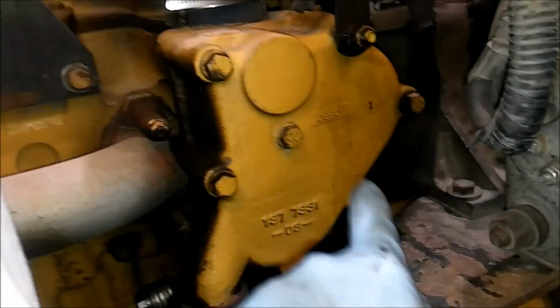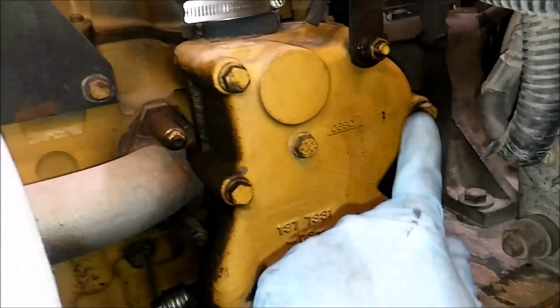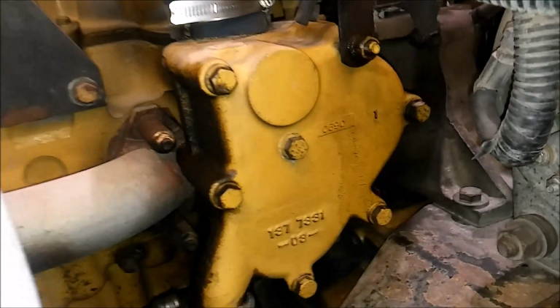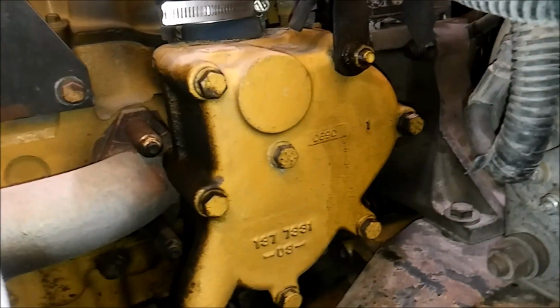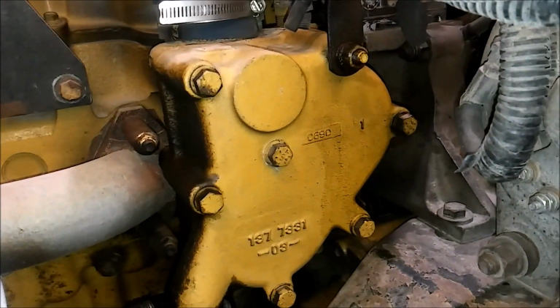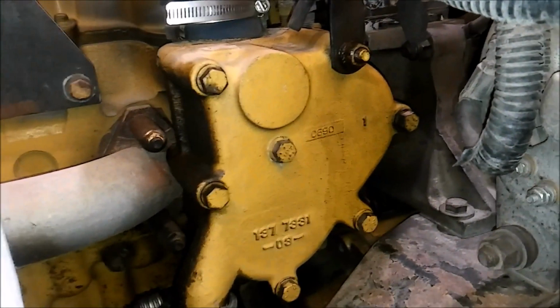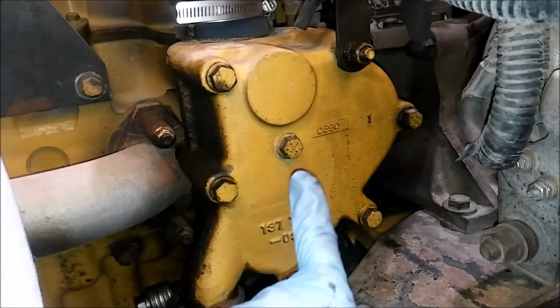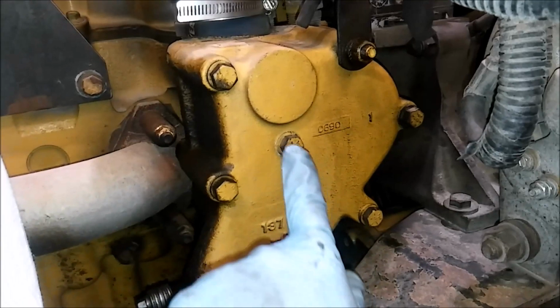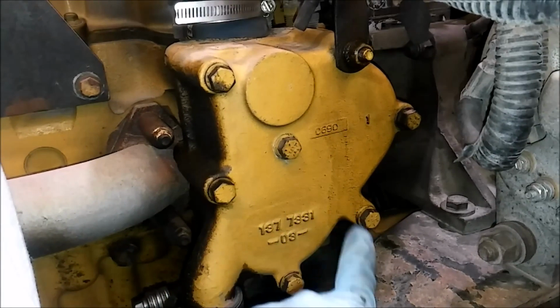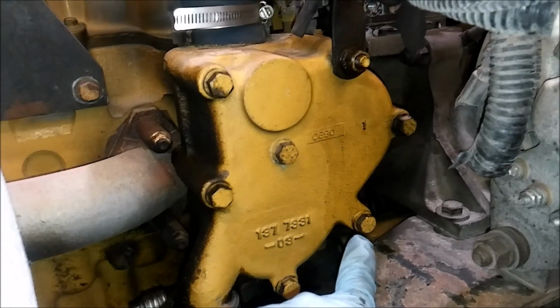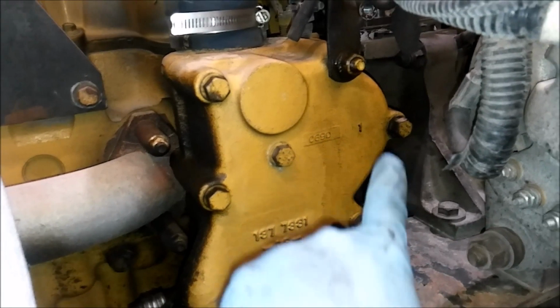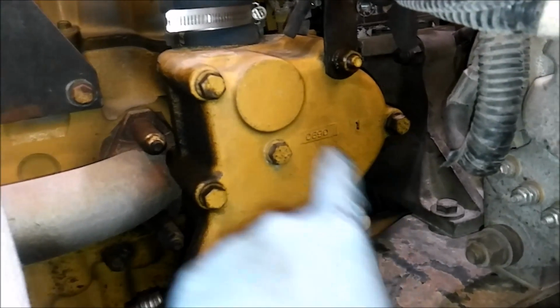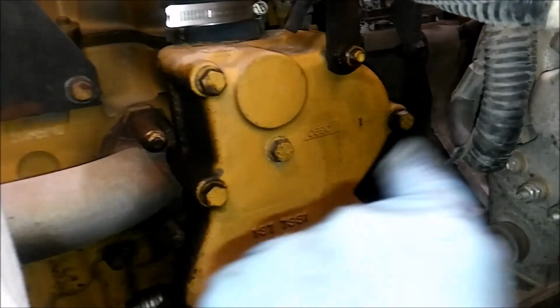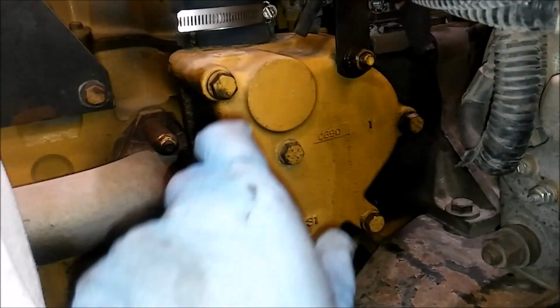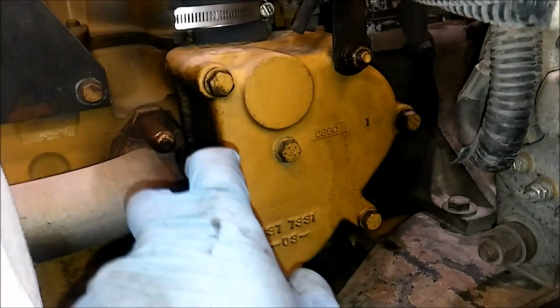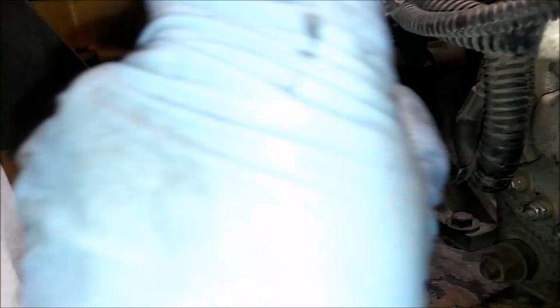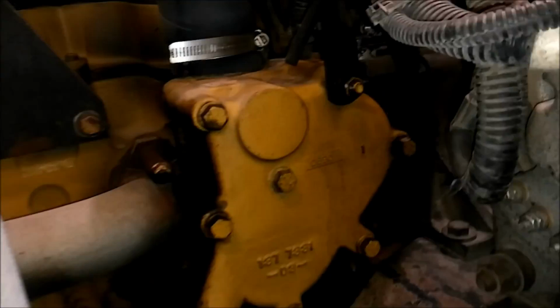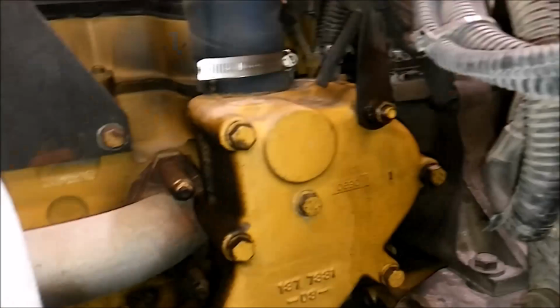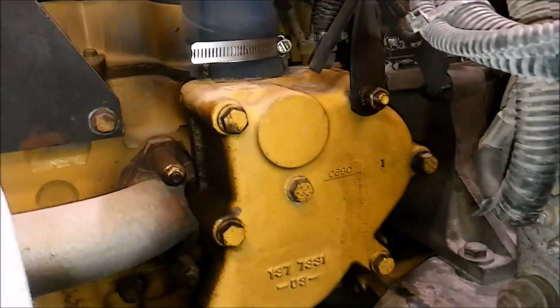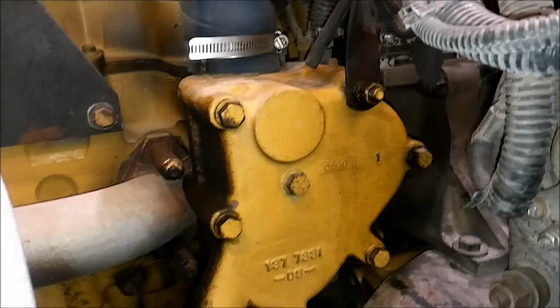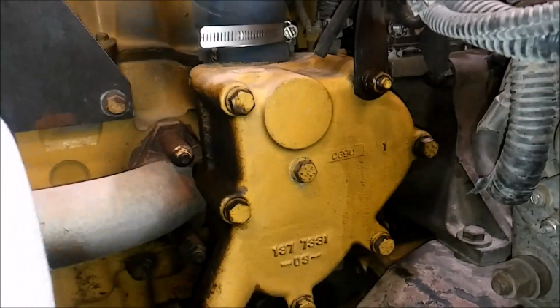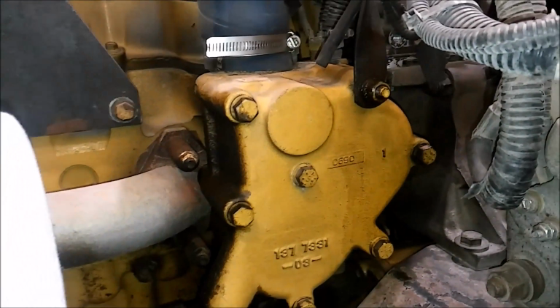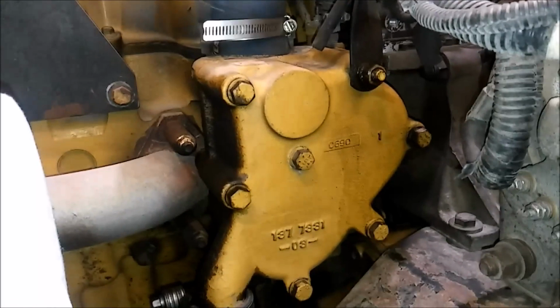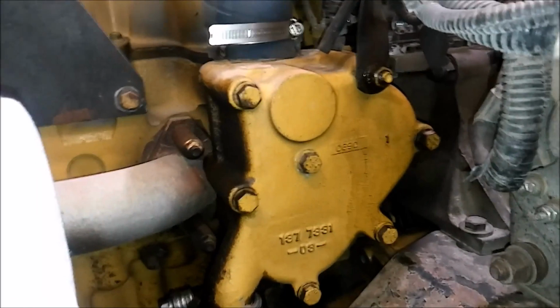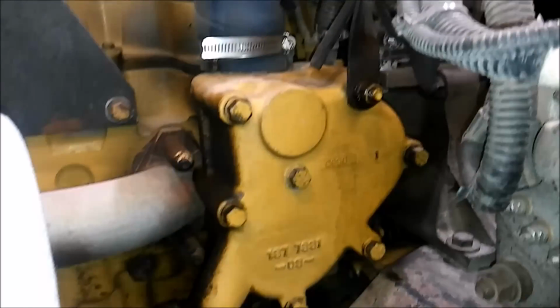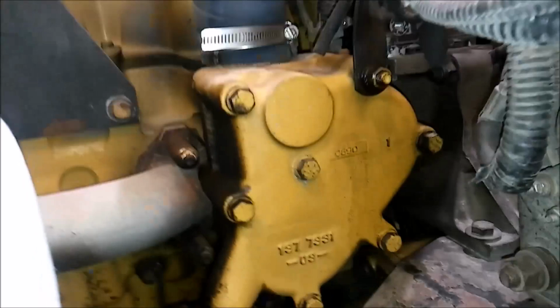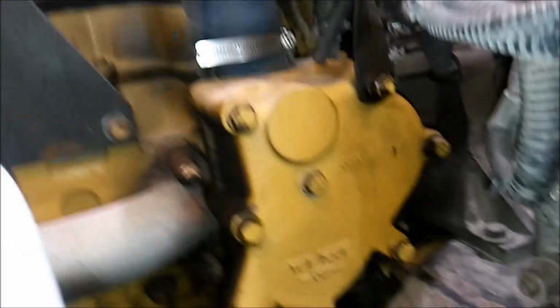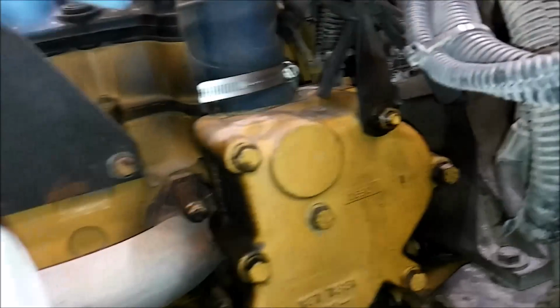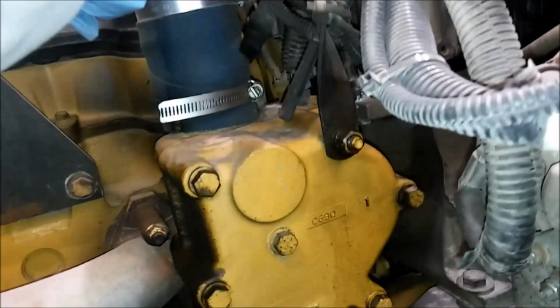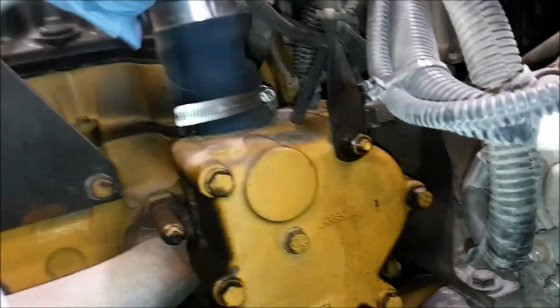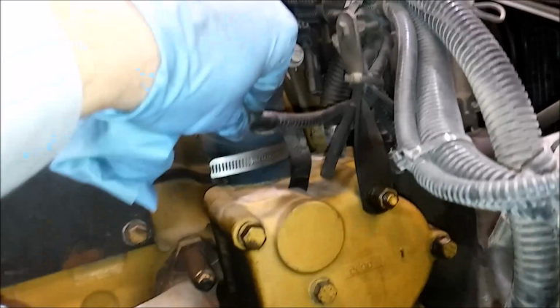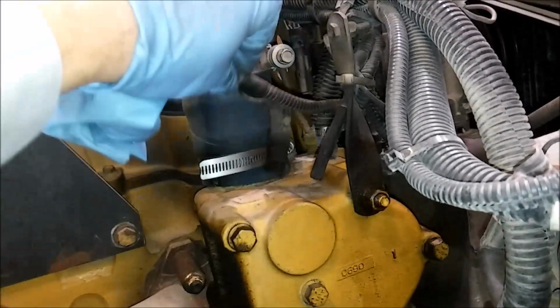One, two, three, four, five, six, seven. Well, there's only three you need to be concerned about — these three in the center here. Those are what actually hold it to the cylinder head, and then the other four keep the two pieces together.